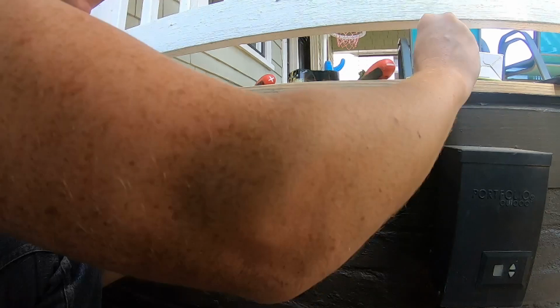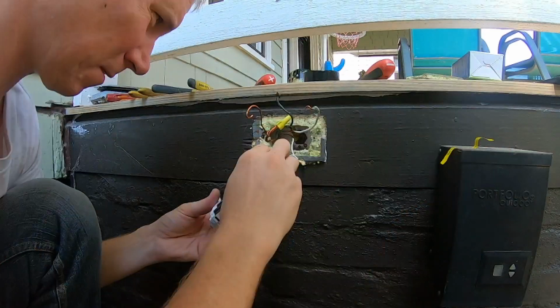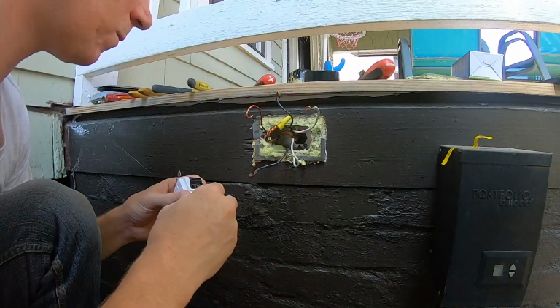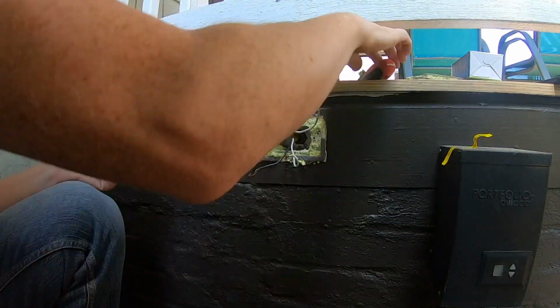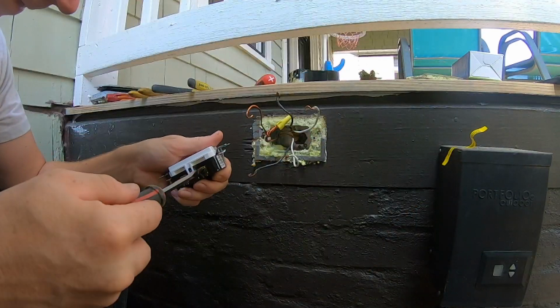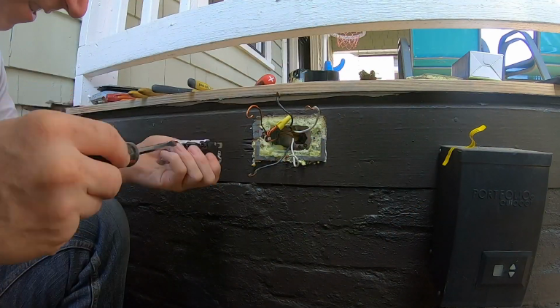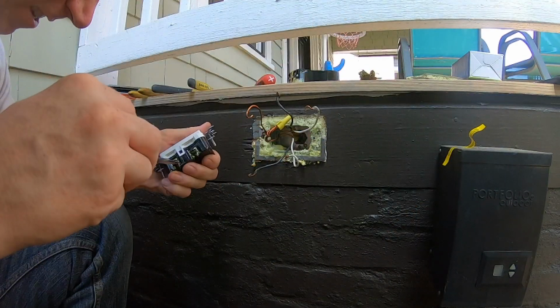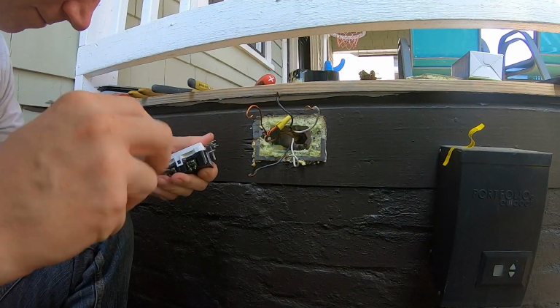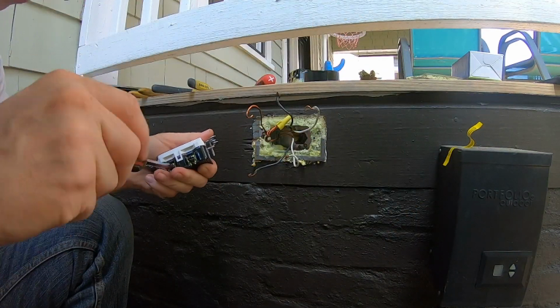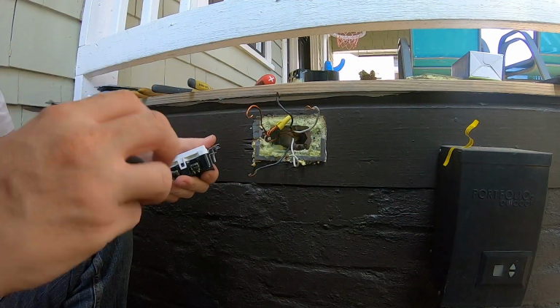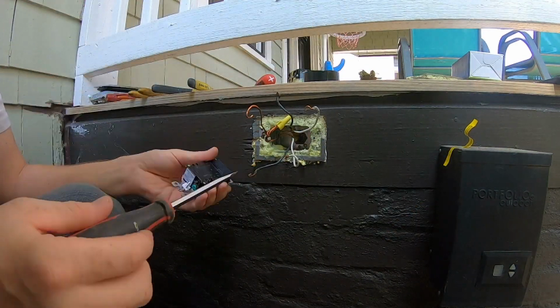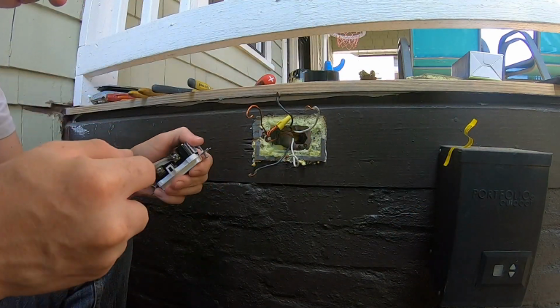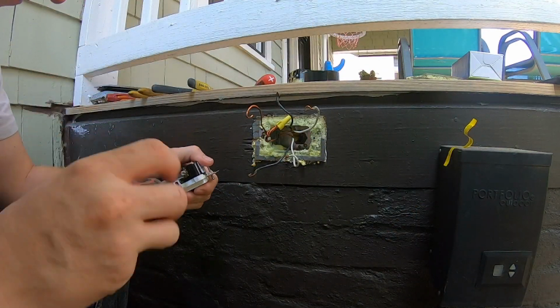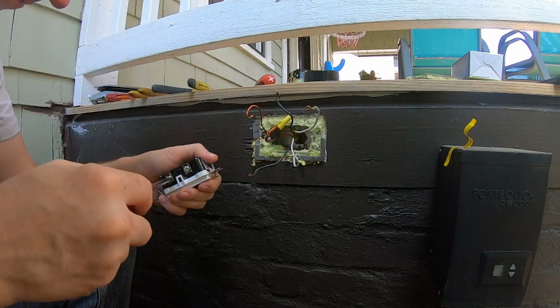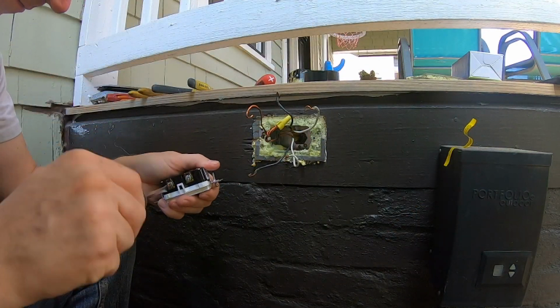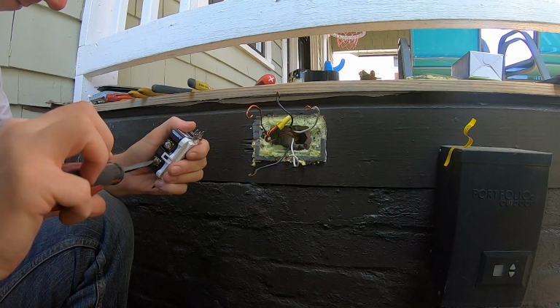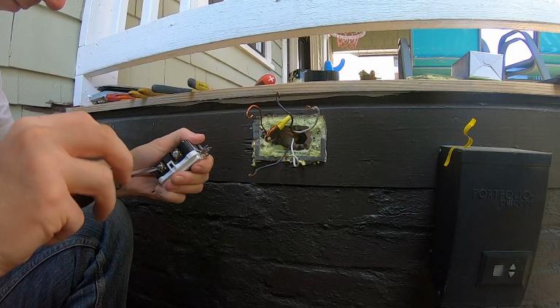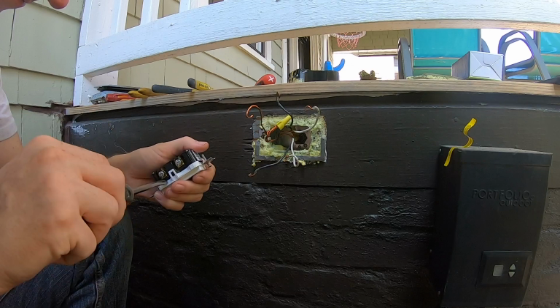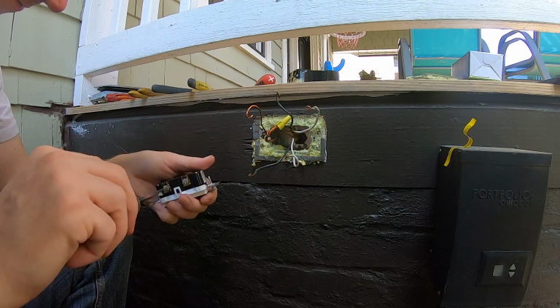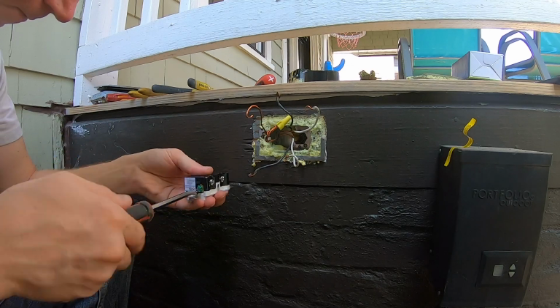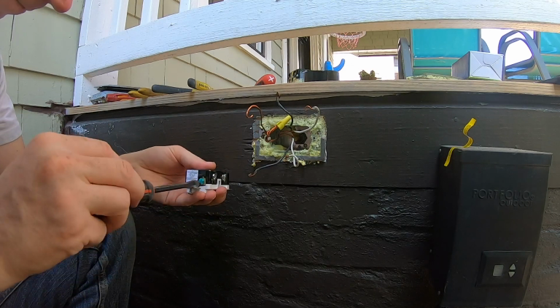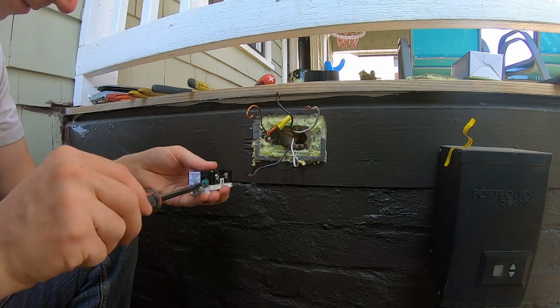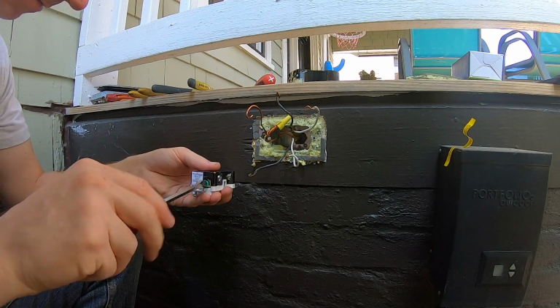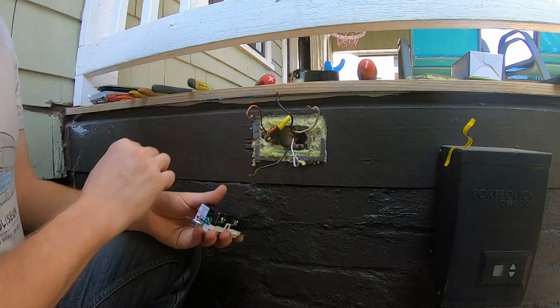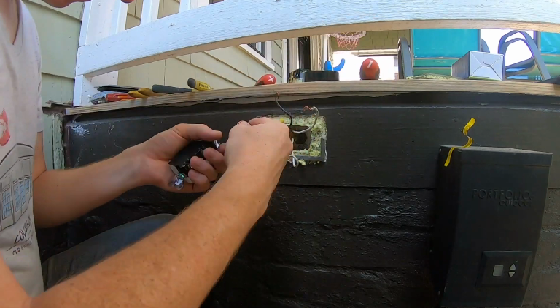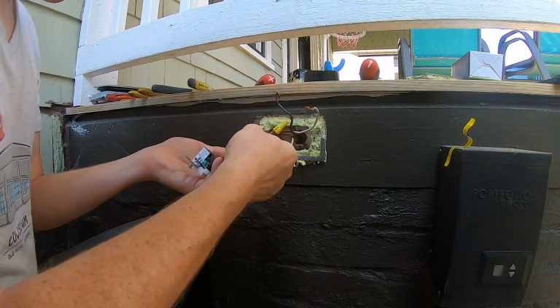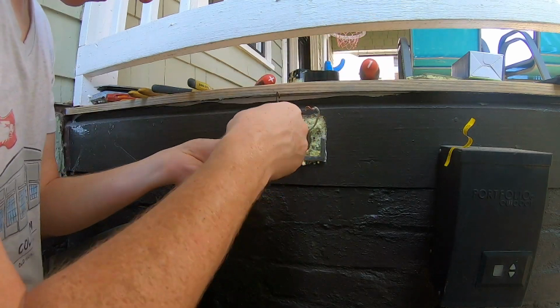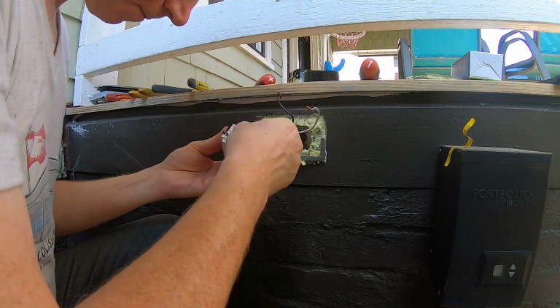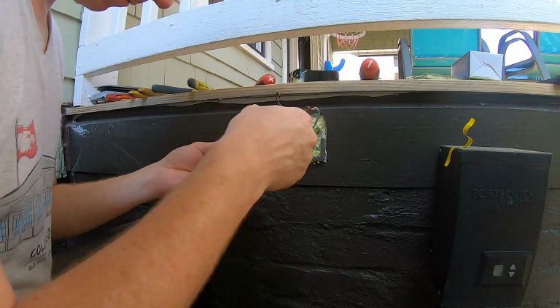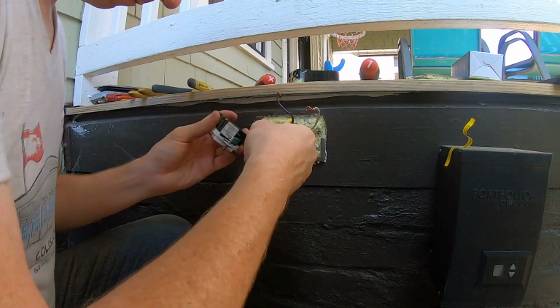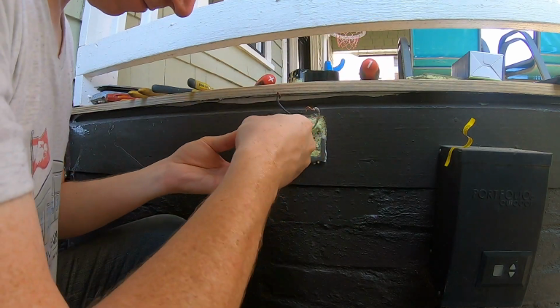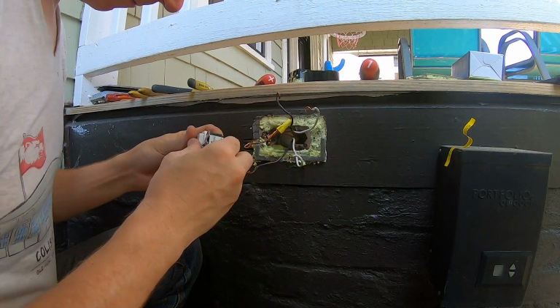This is even printed on the back of the receptacle, where the line side is the power that is coming from the electrical panel, and the load side are any downstream receptacles.